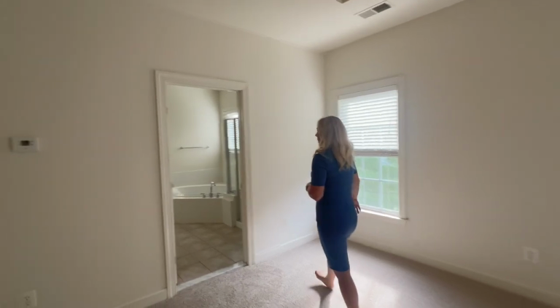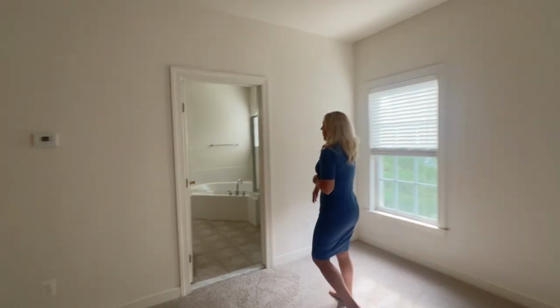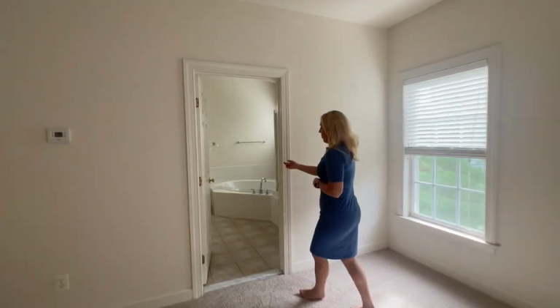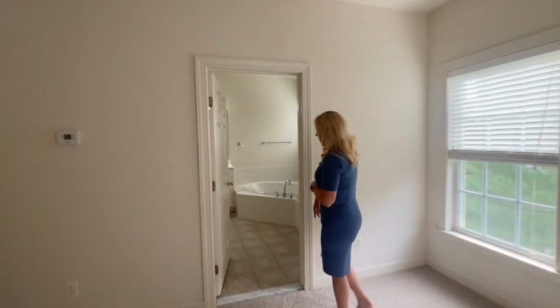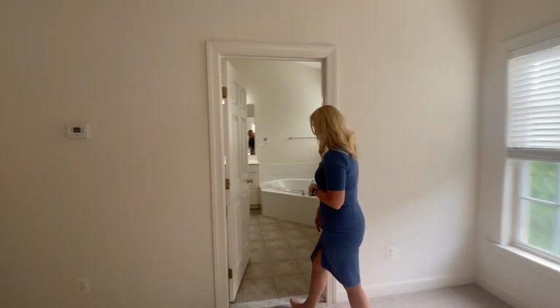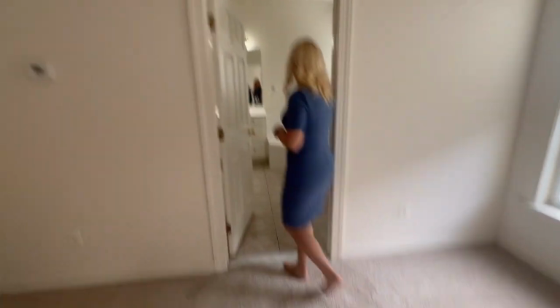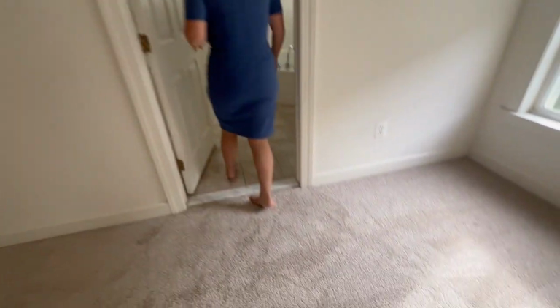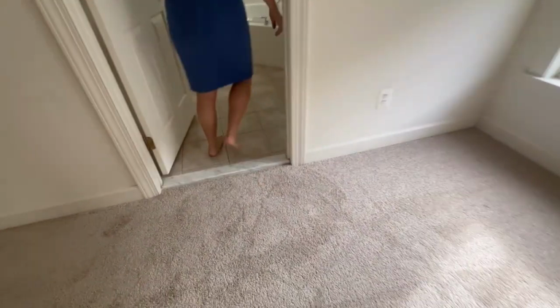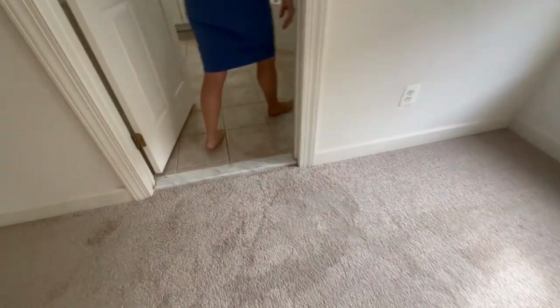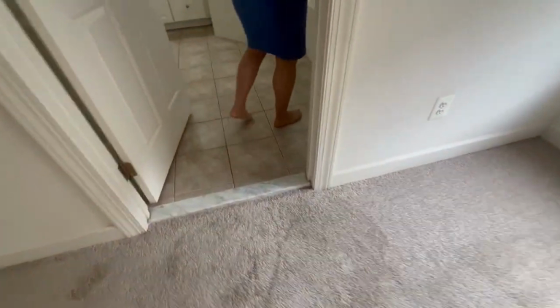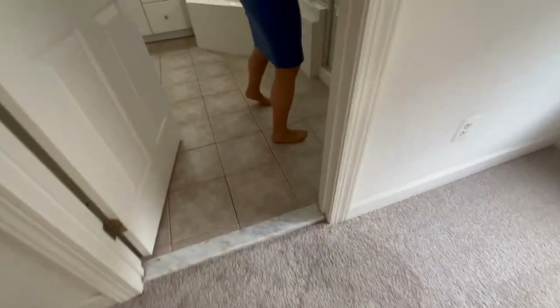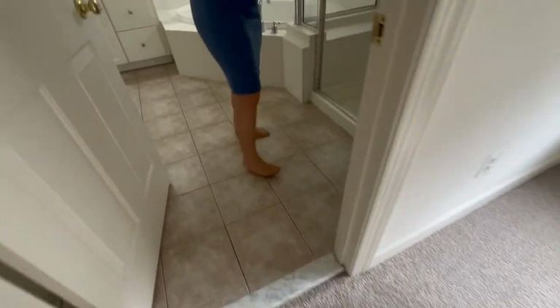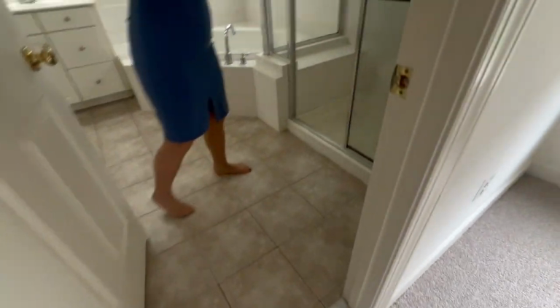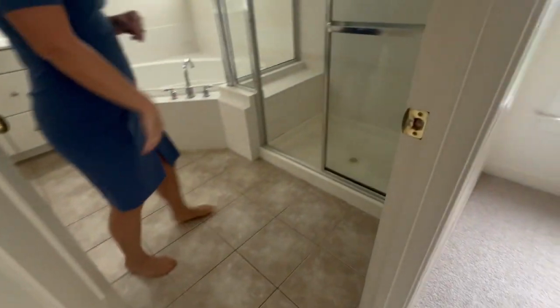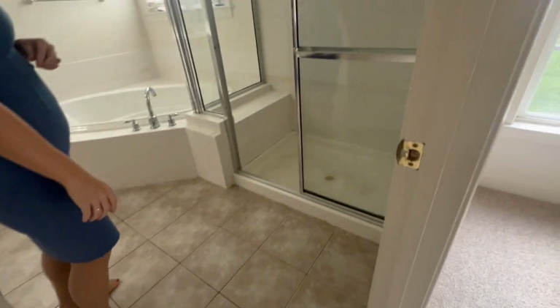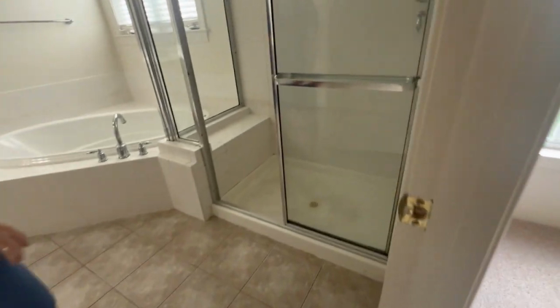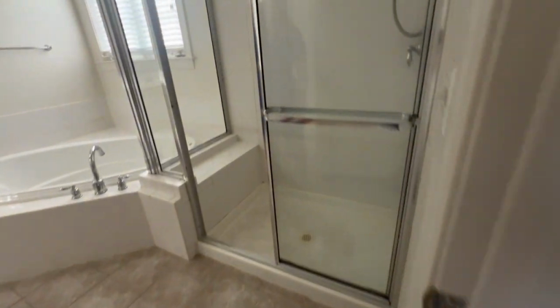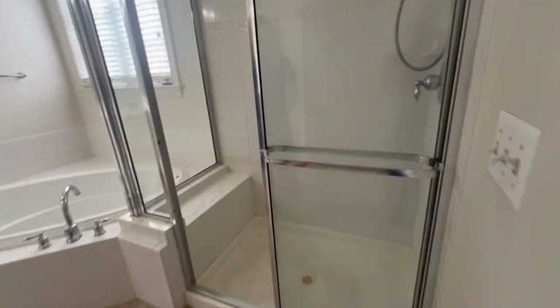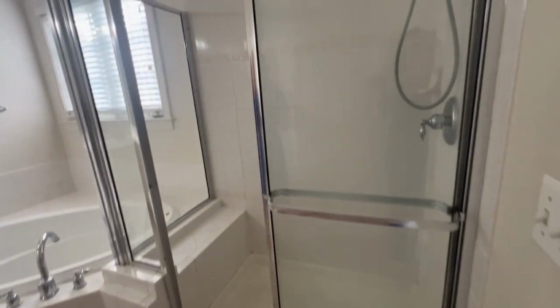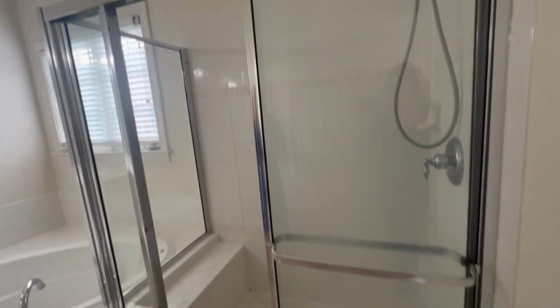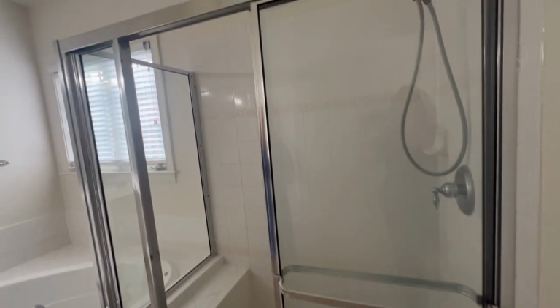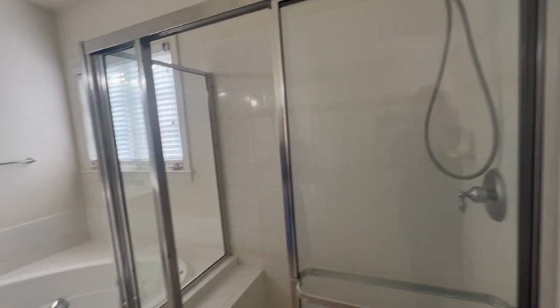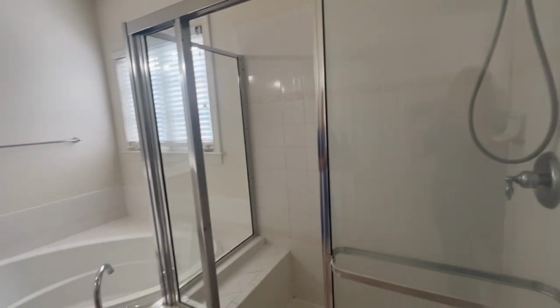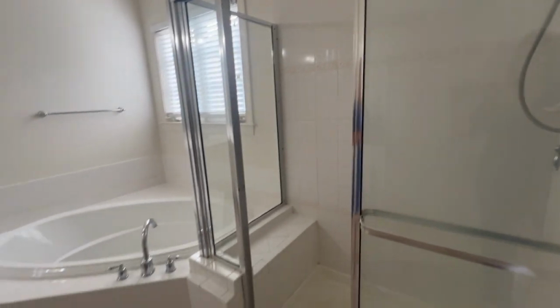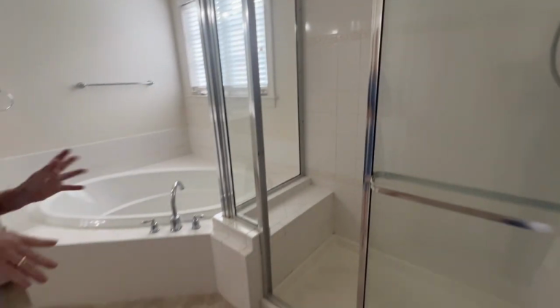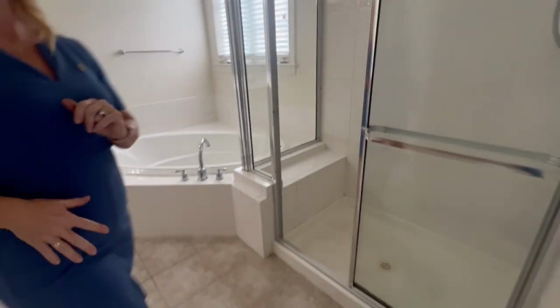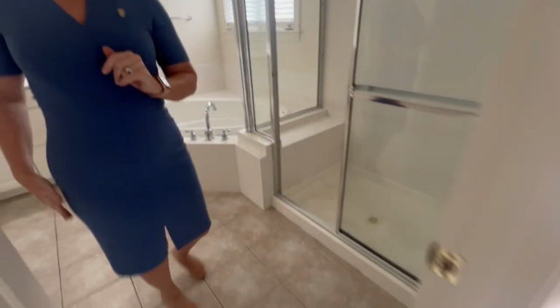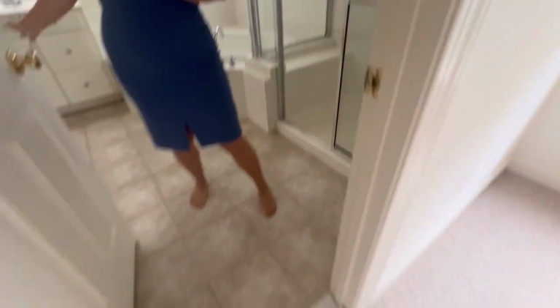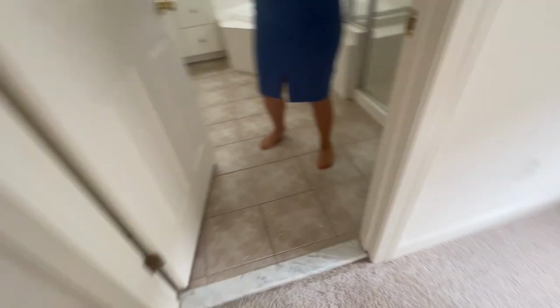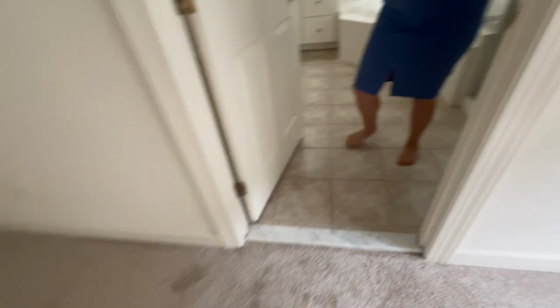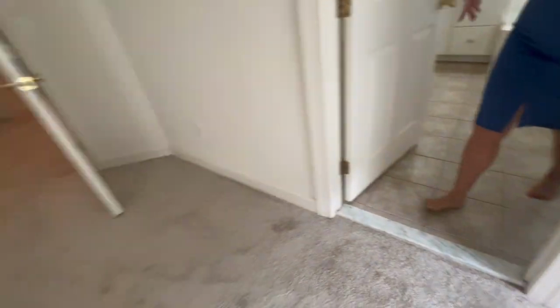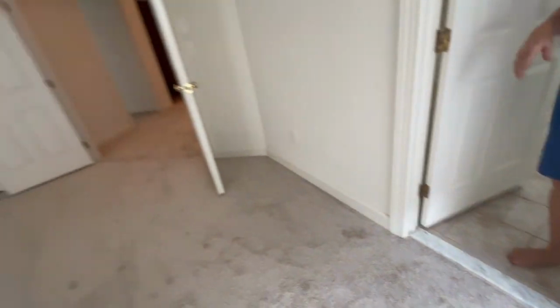And in the bathroom, we got it all cleaned. It's a nice three-piece bathroom — shower, tub, dual vanity sinks, and a water closet.